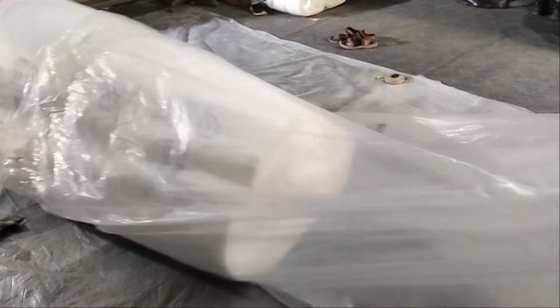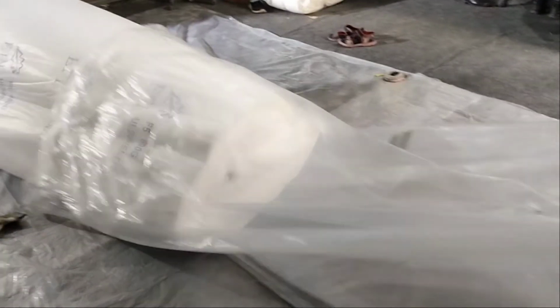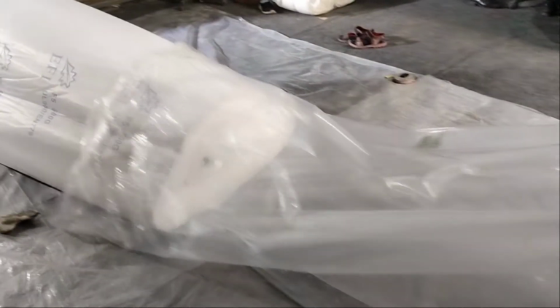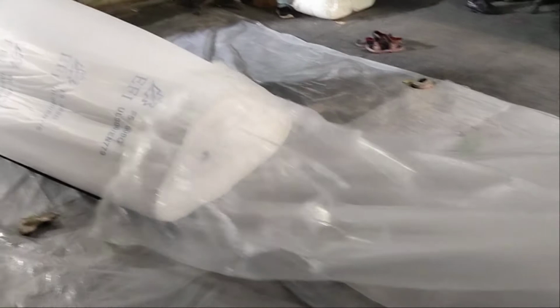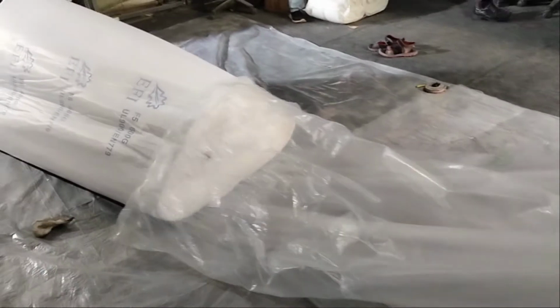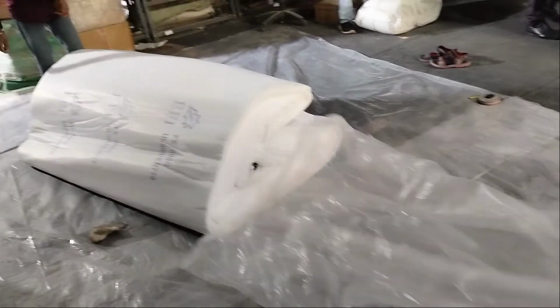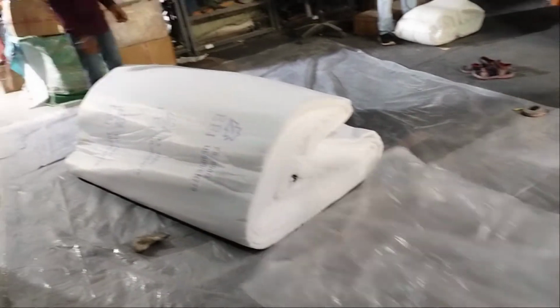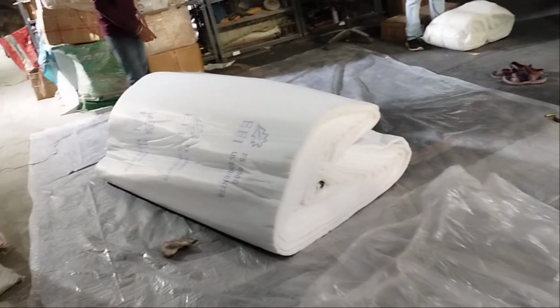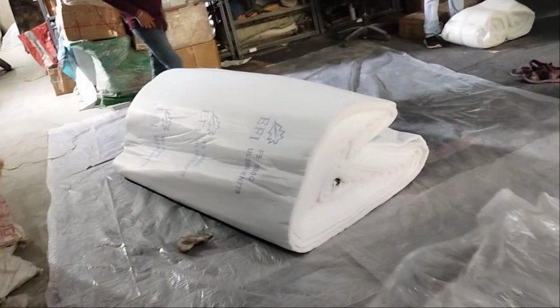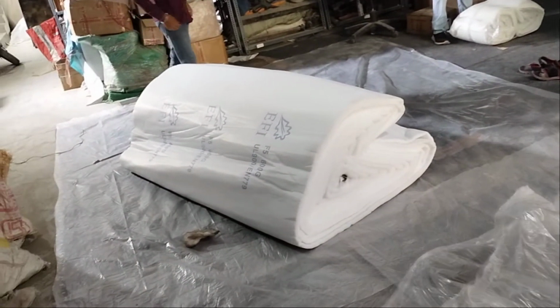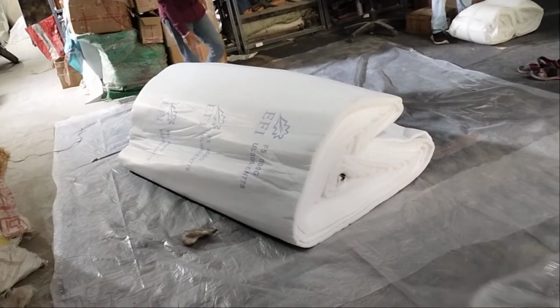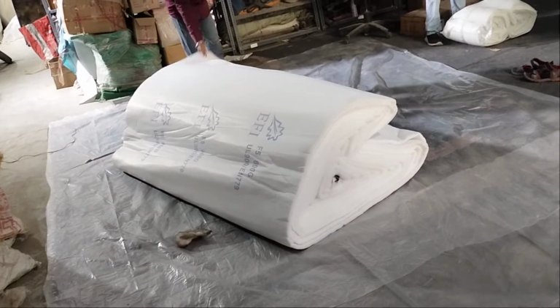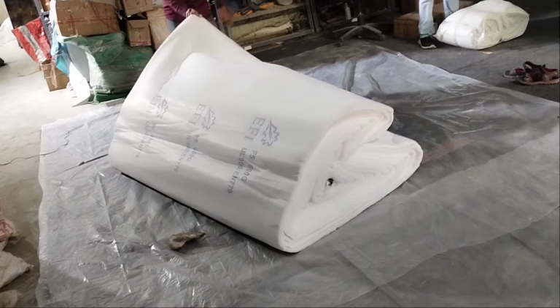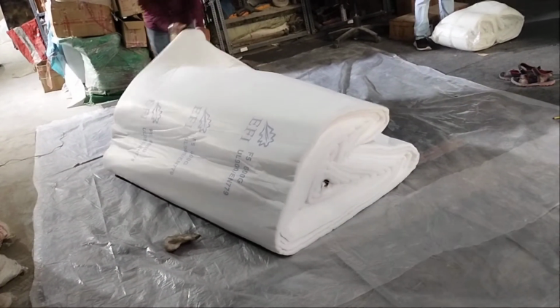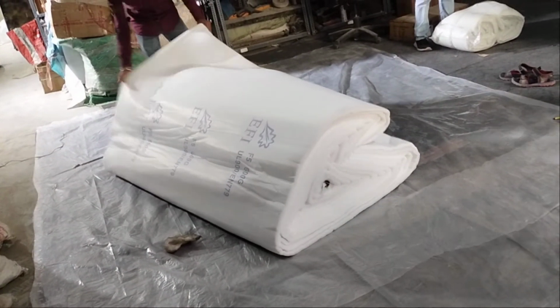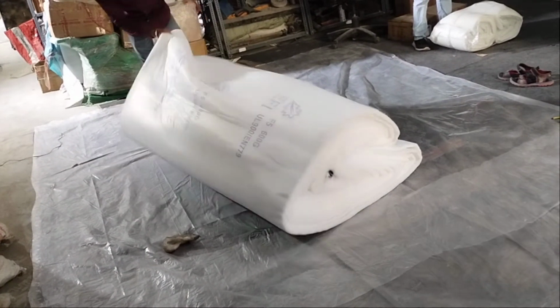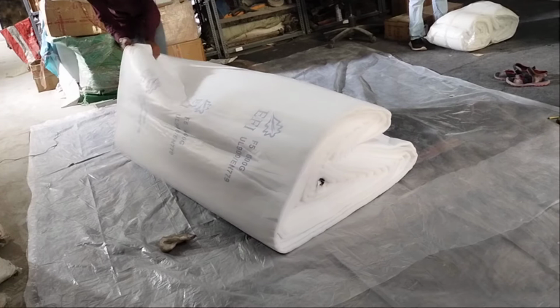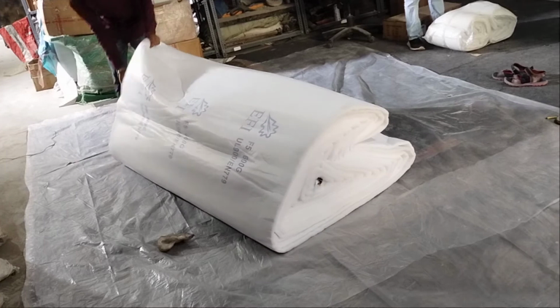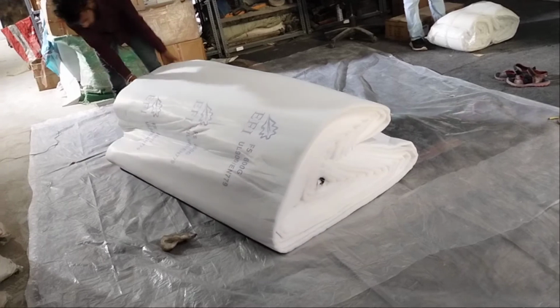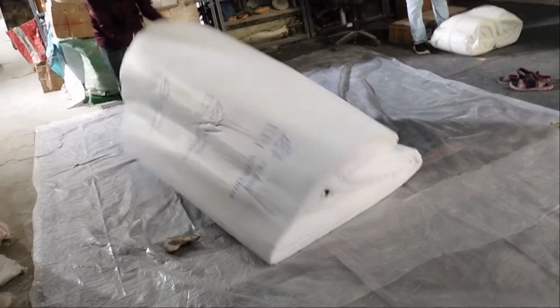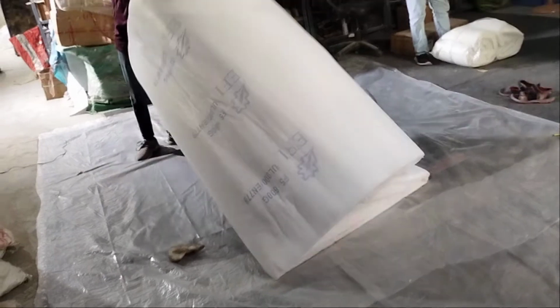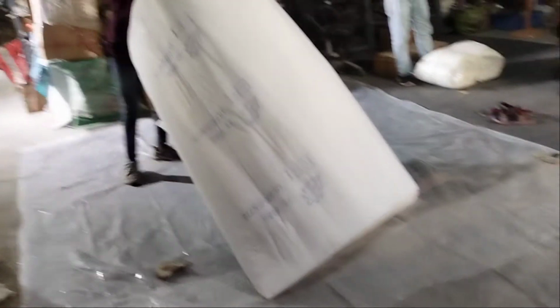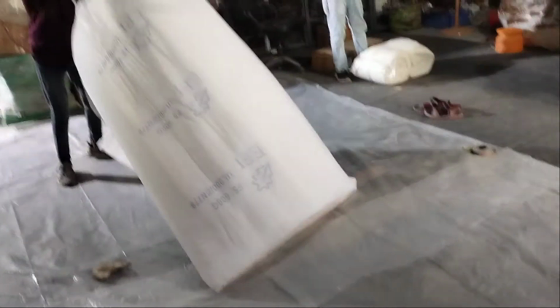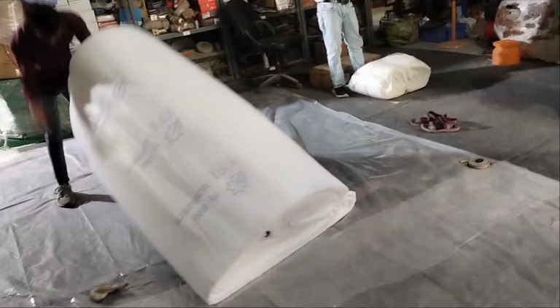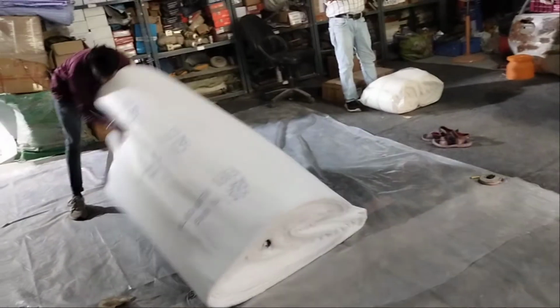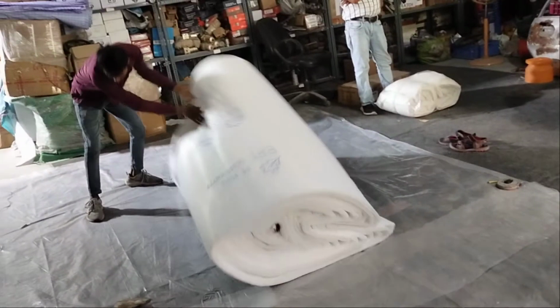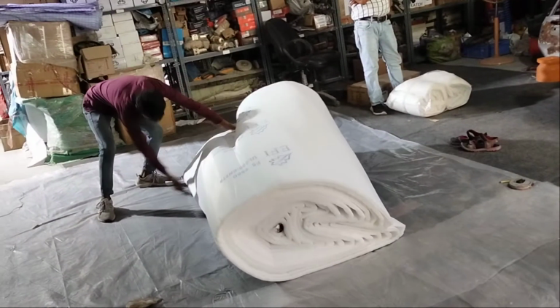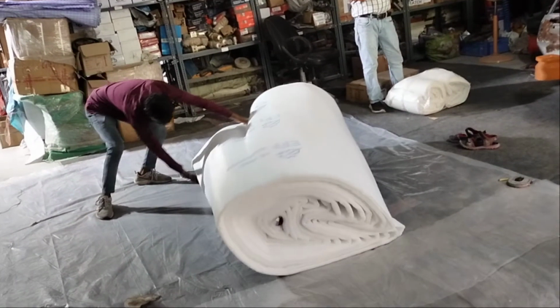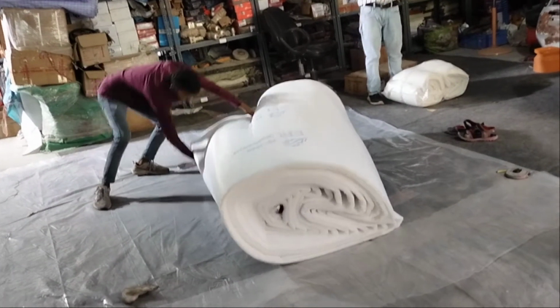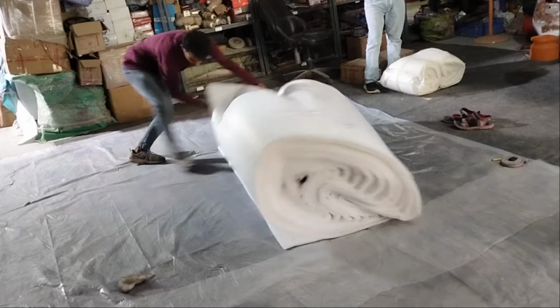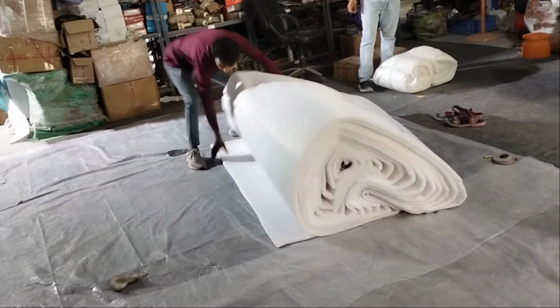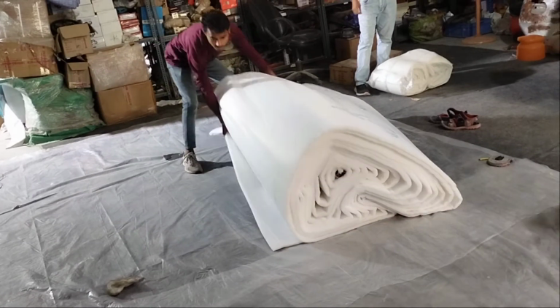This is a roll of paintwood filters. We have all the filters in our company: ceiling filter, roll filter, and pocket filters.